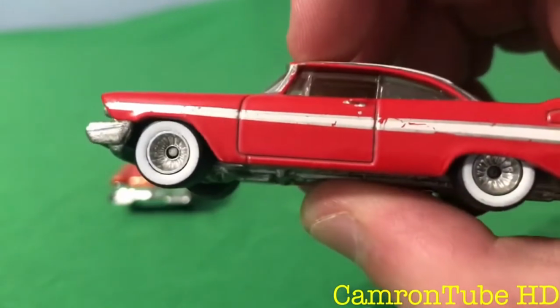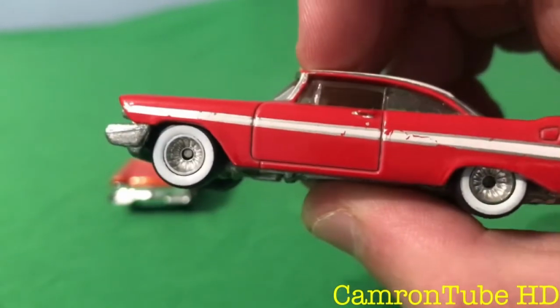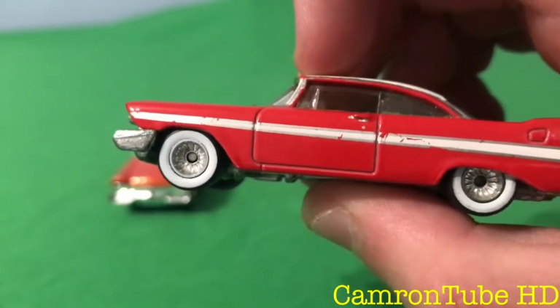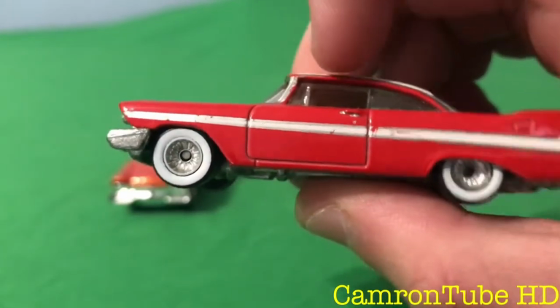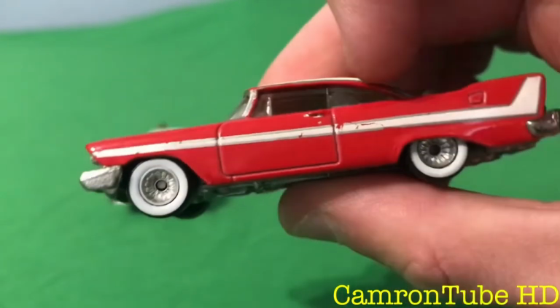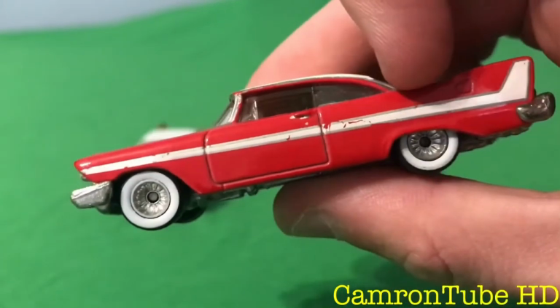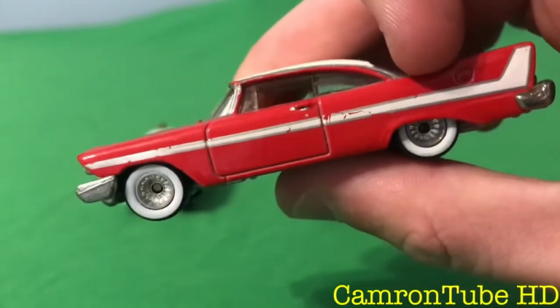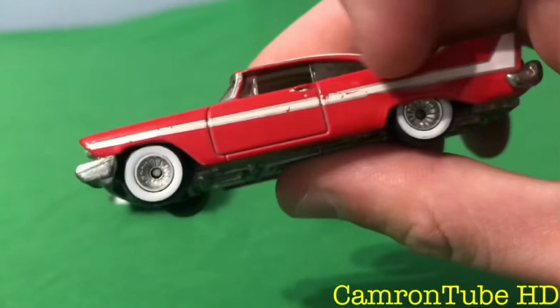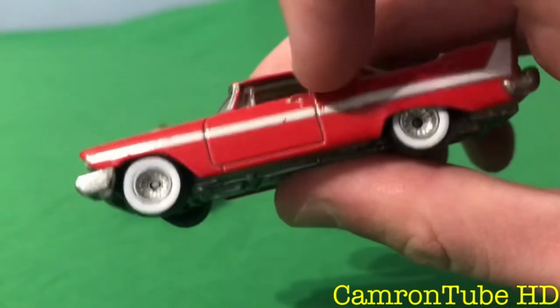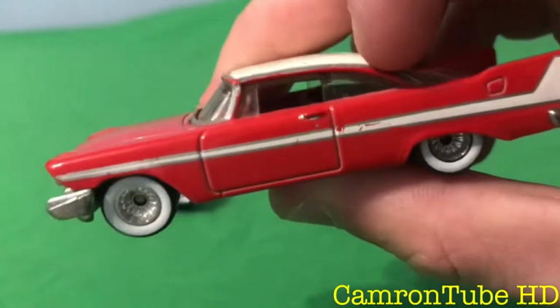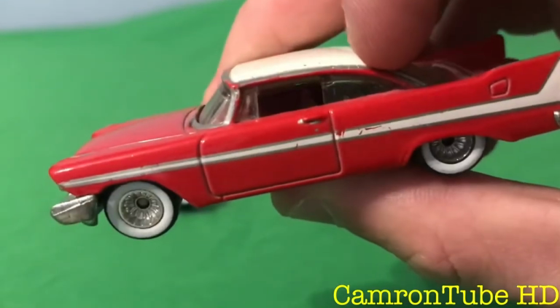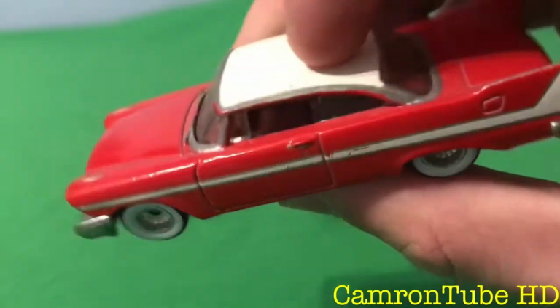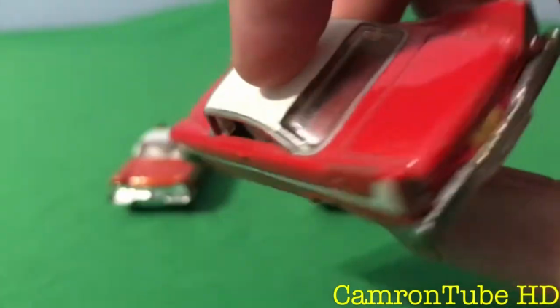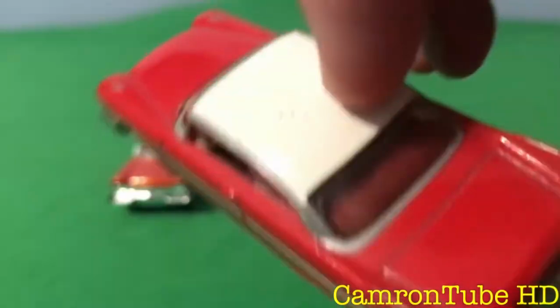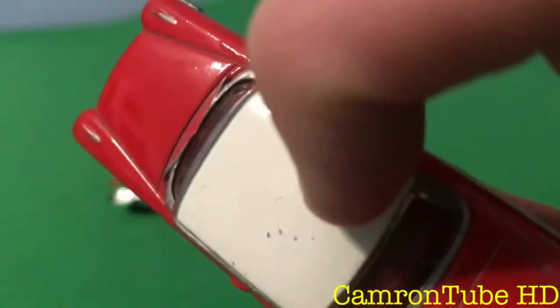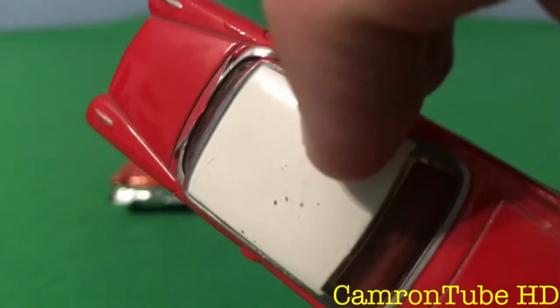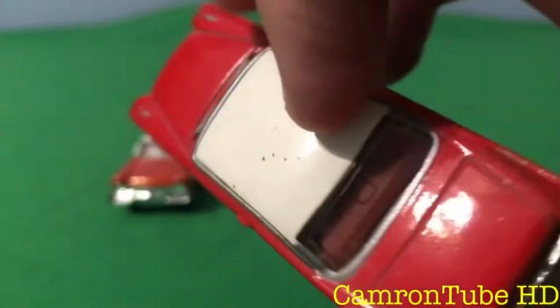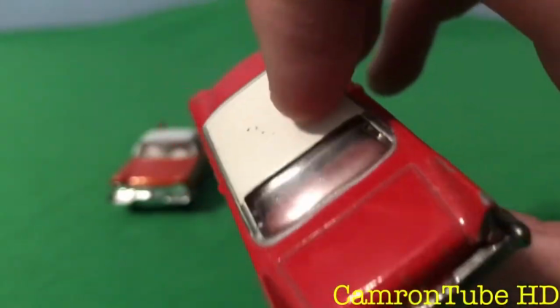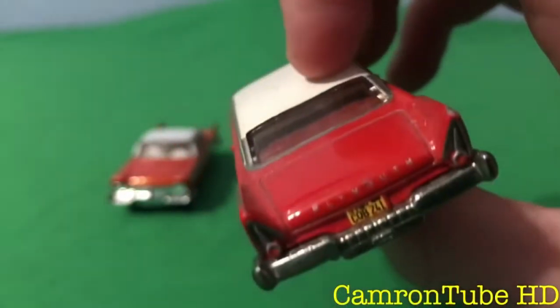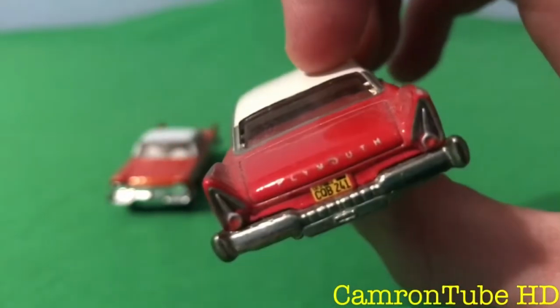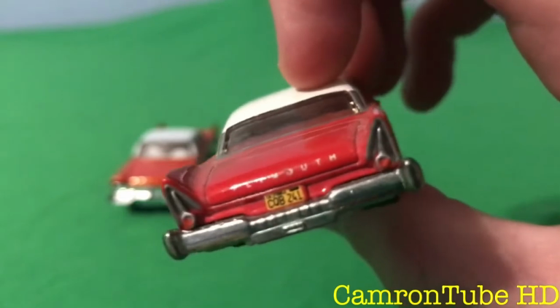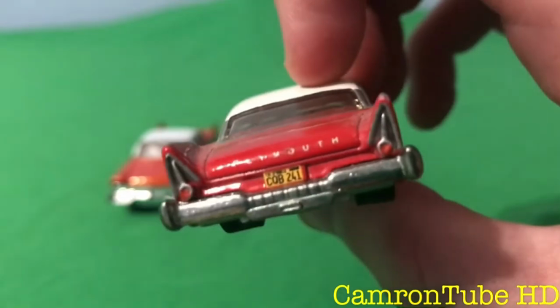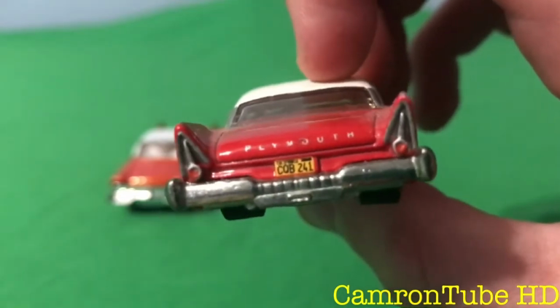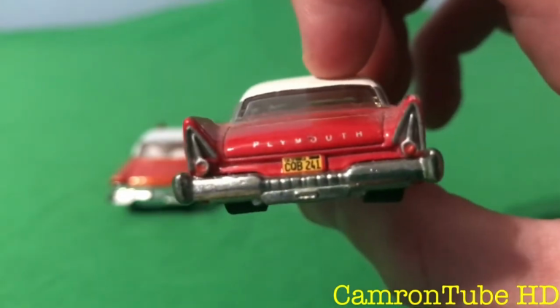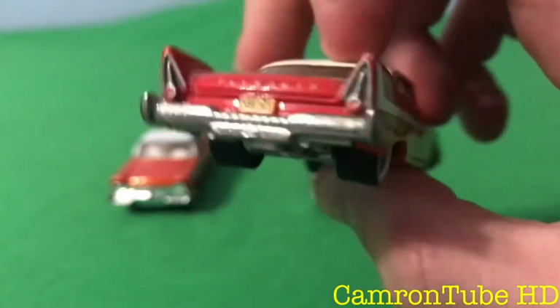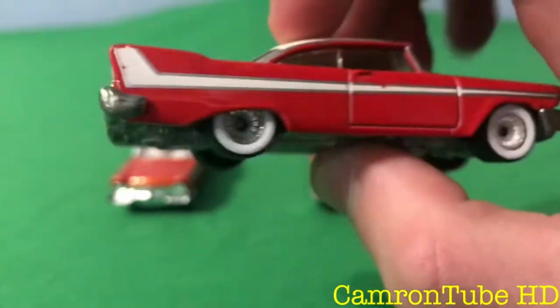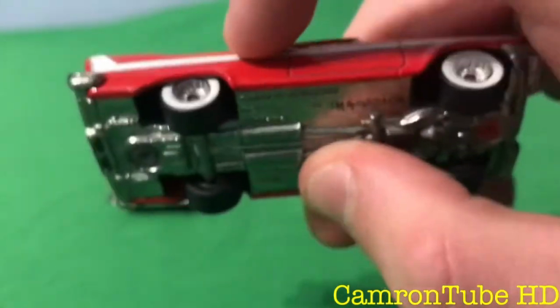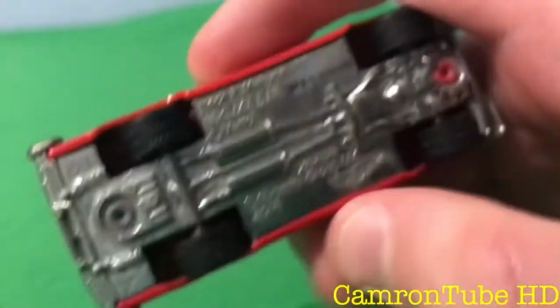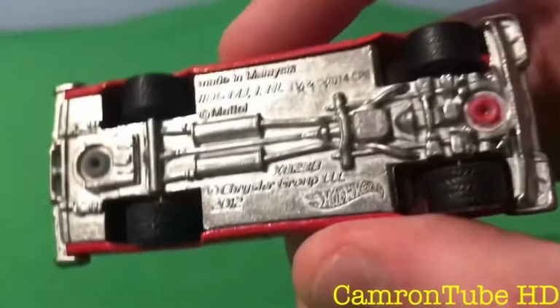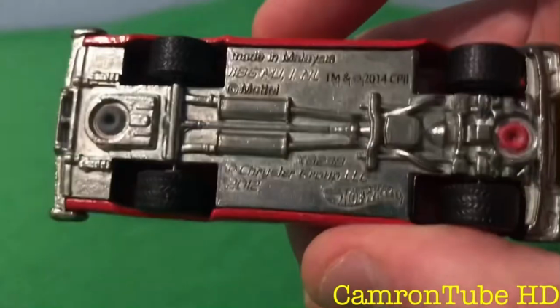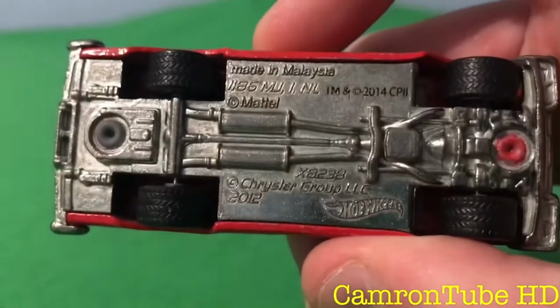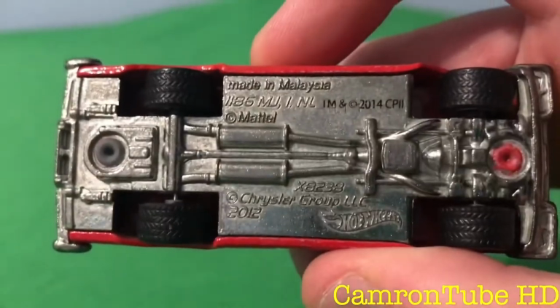It has the white wall tires, and you see a few scratches on it — and also on the roof as well. Here's the back of it. Here's the underside of it.